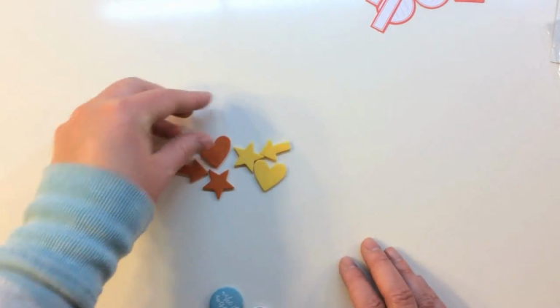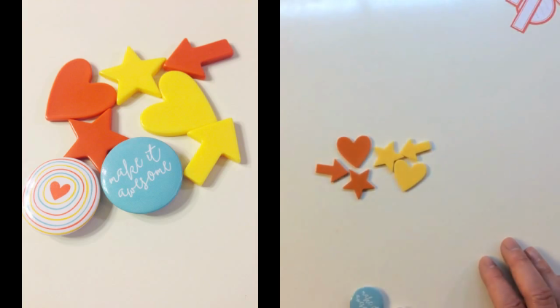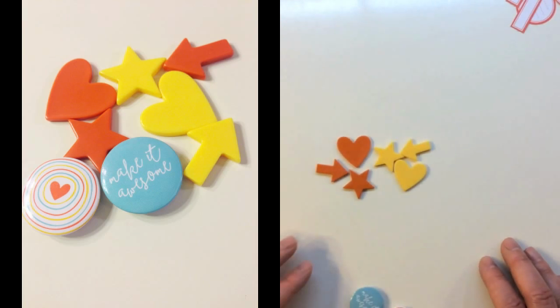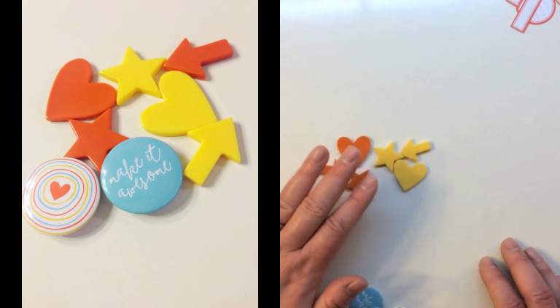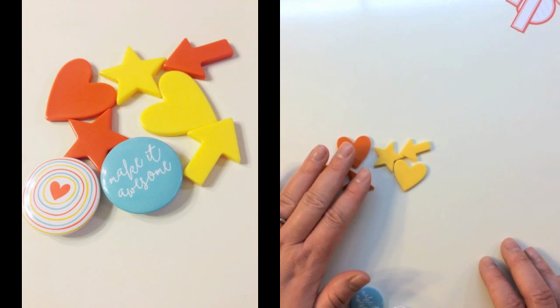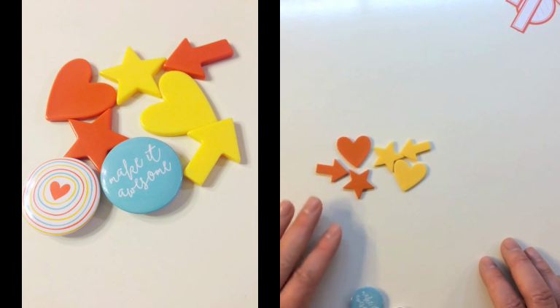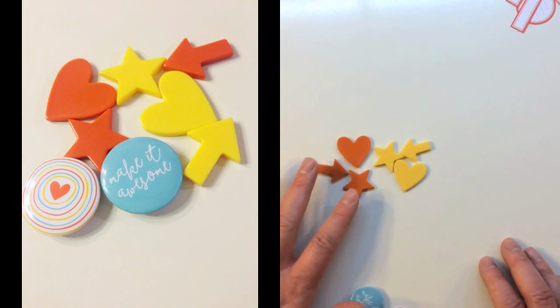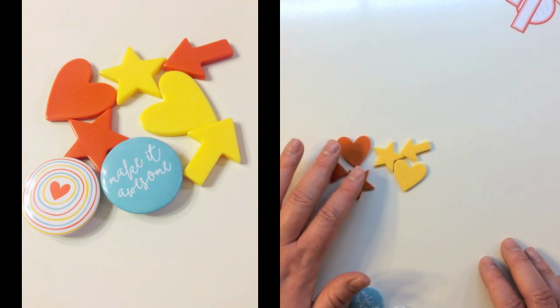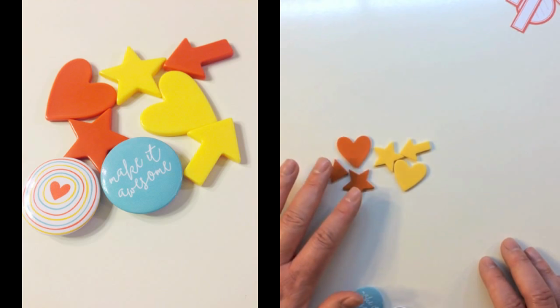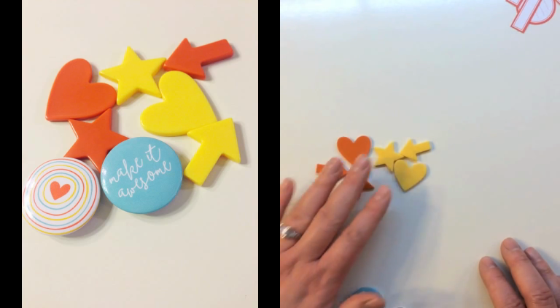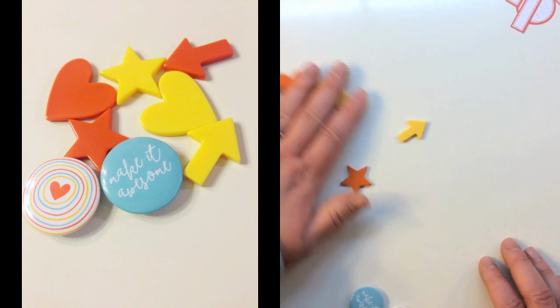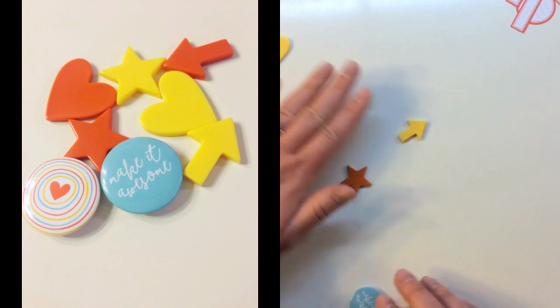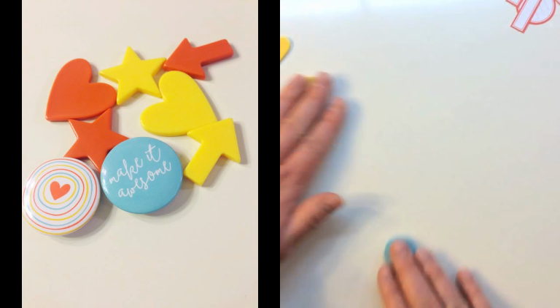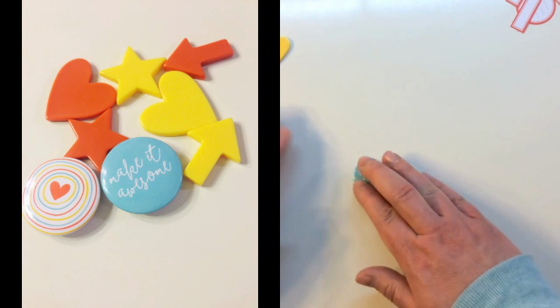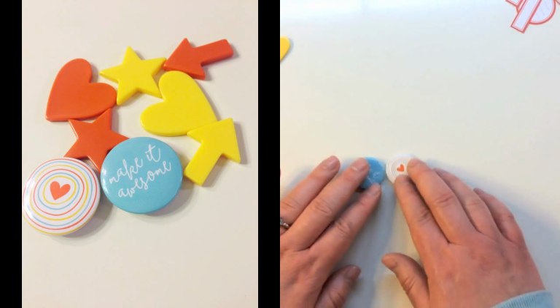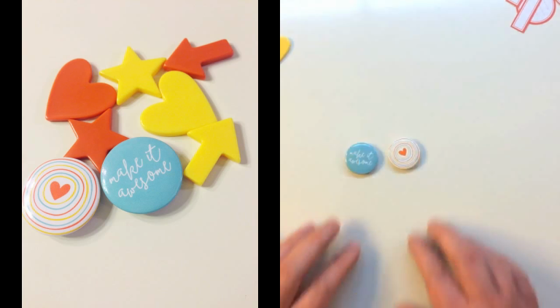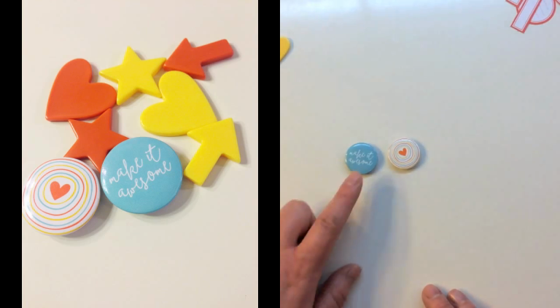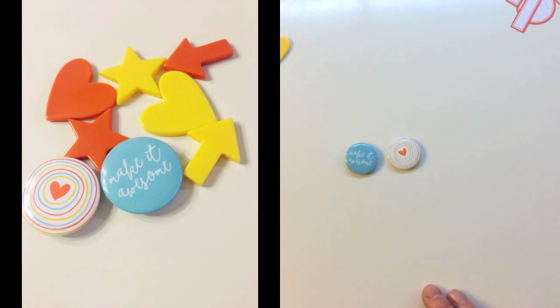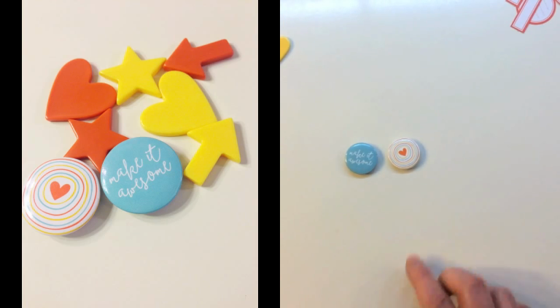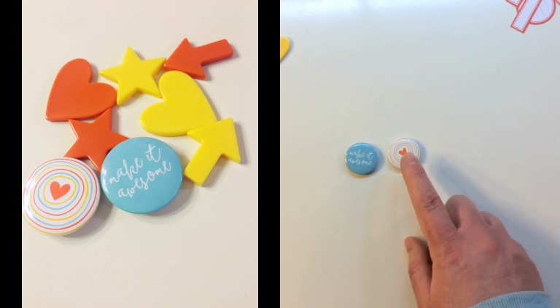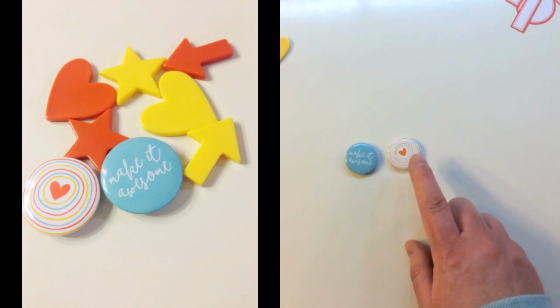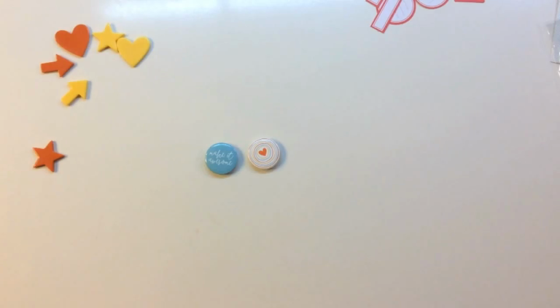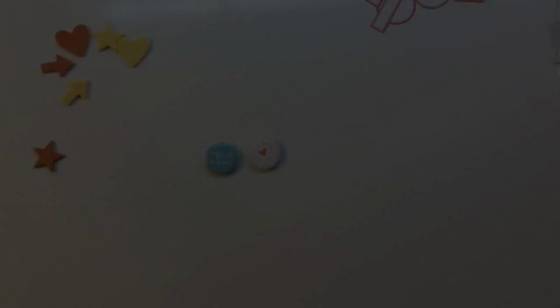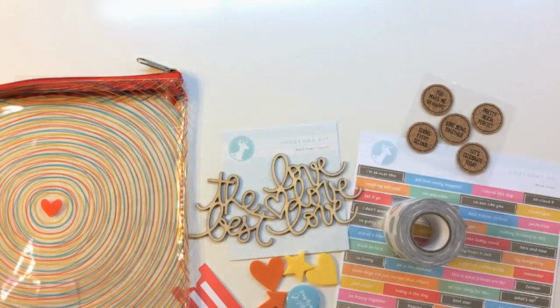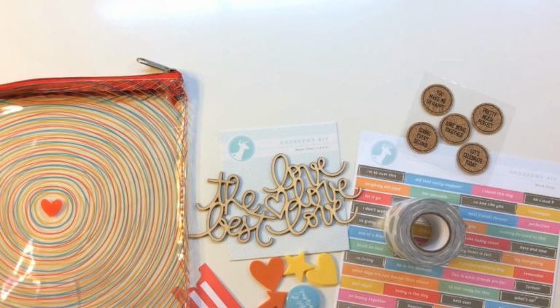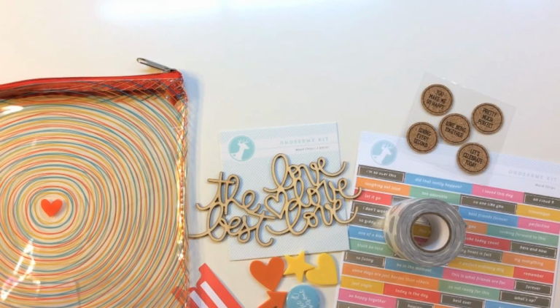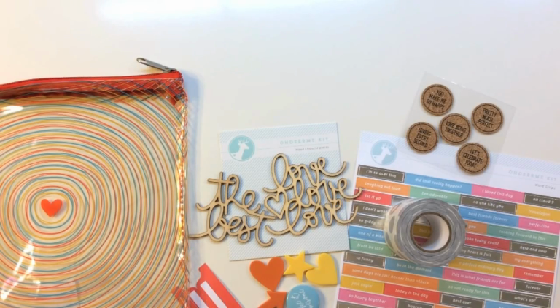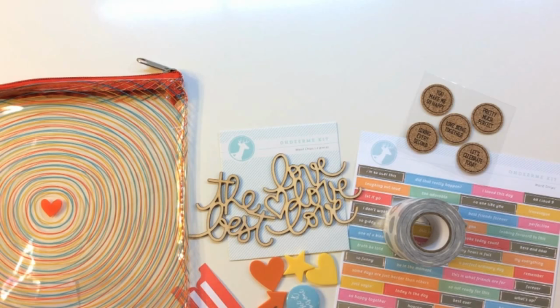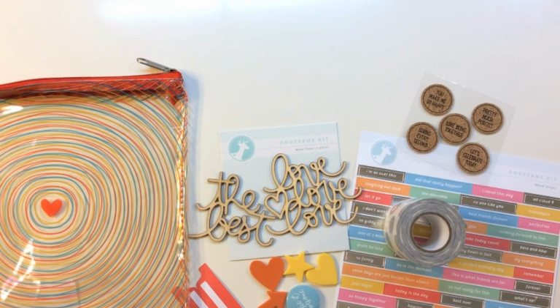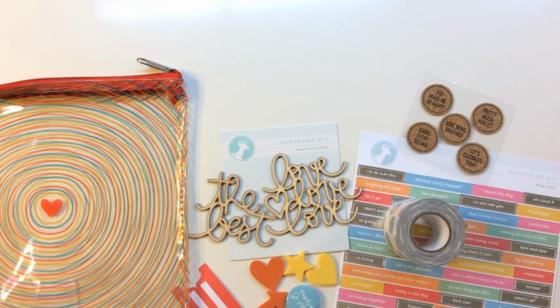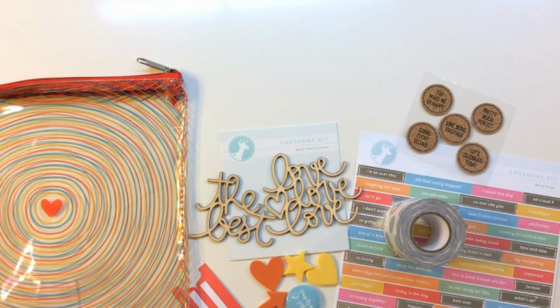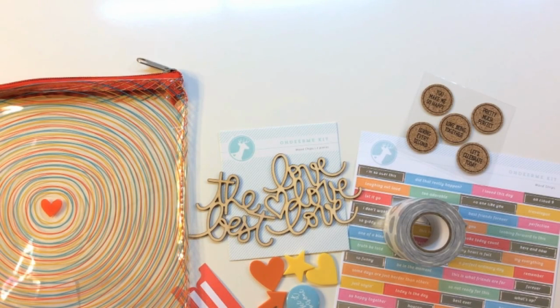The last embellishments include these fun resin shapes. These are super lightweight so they're great for paper crafting. They've got yellow and orange, and there are hearts, stars, and arrows. There are also two flares that say 'make it awesome,' and a circle and a heart. That was everything I received for July 2015 from freckledfawn.com.